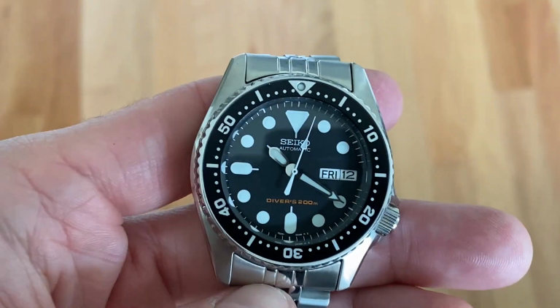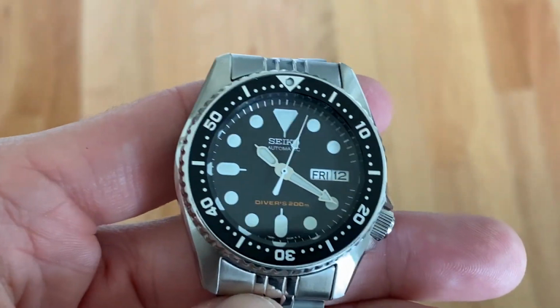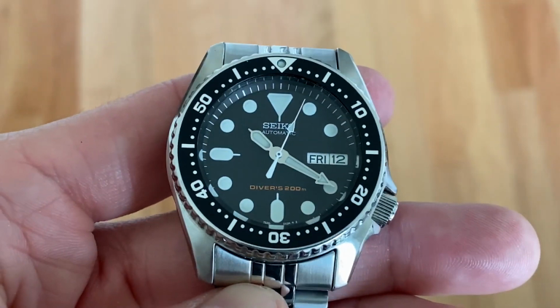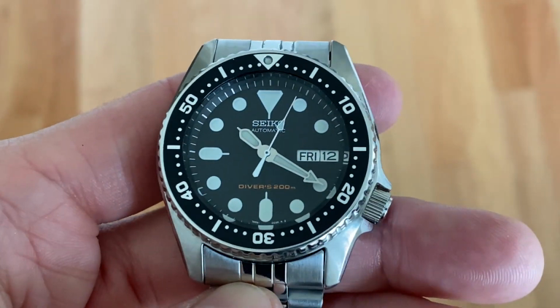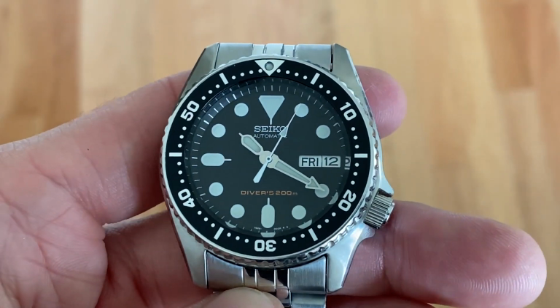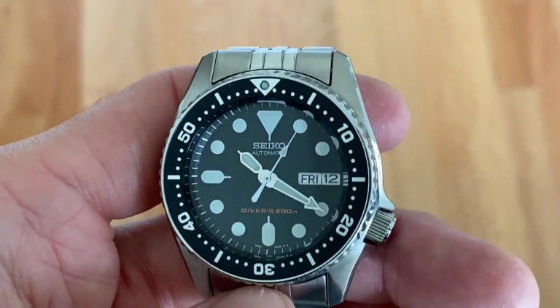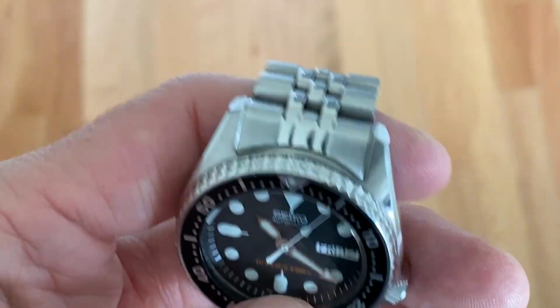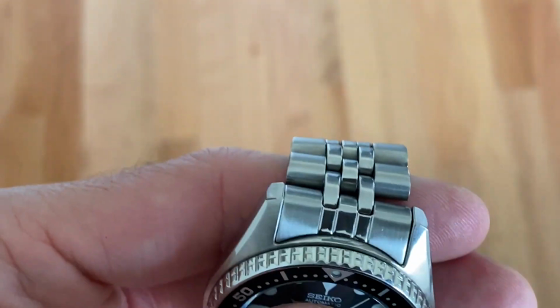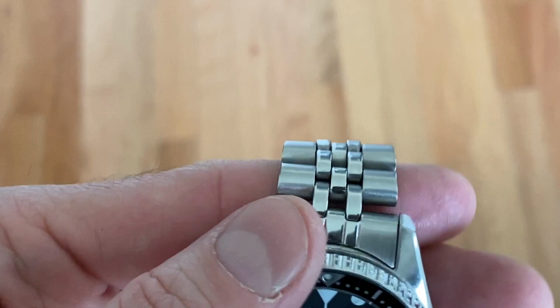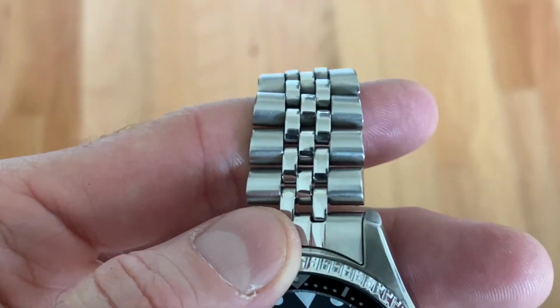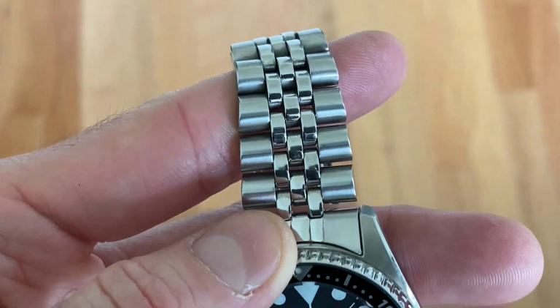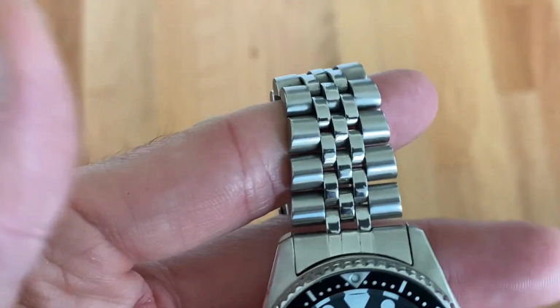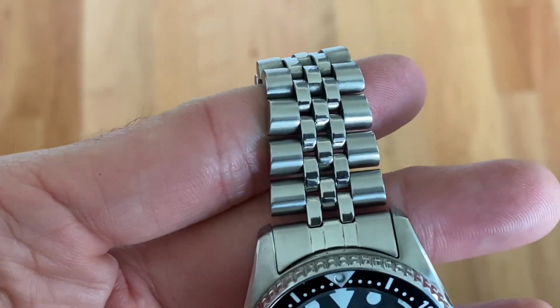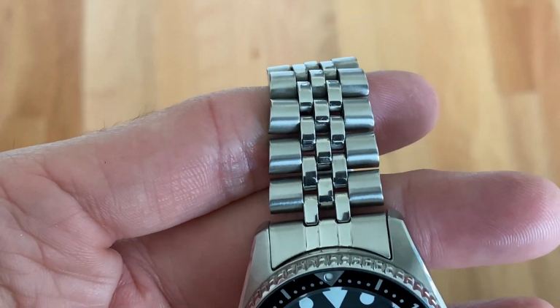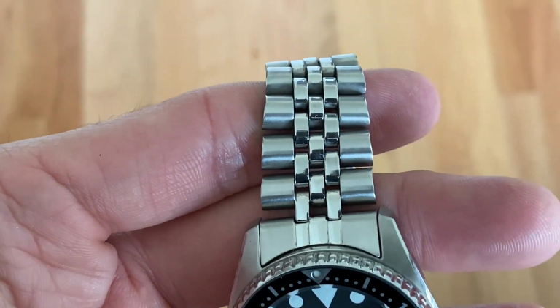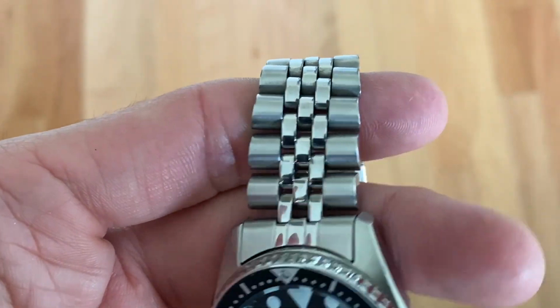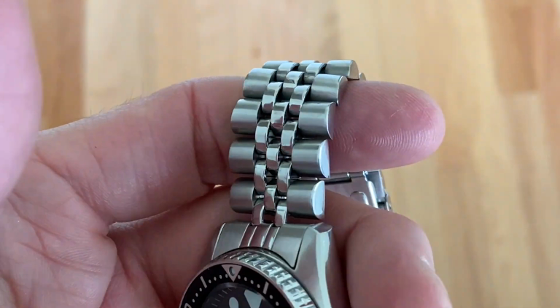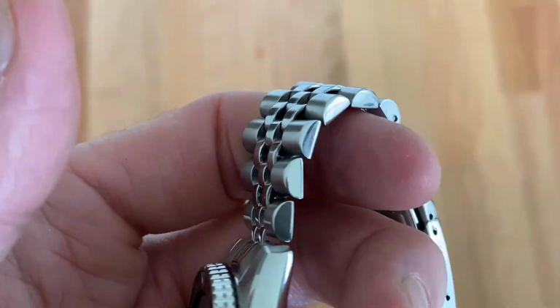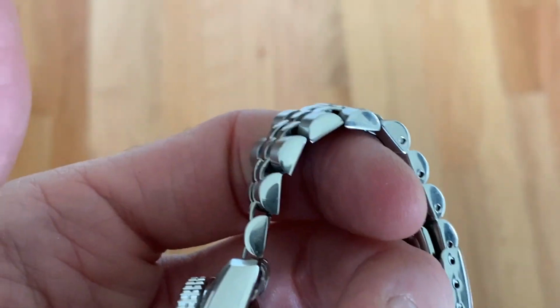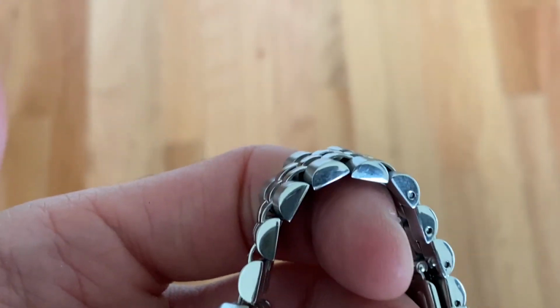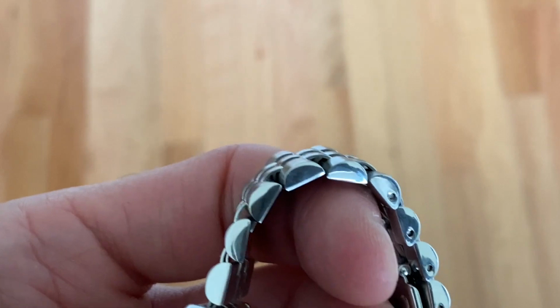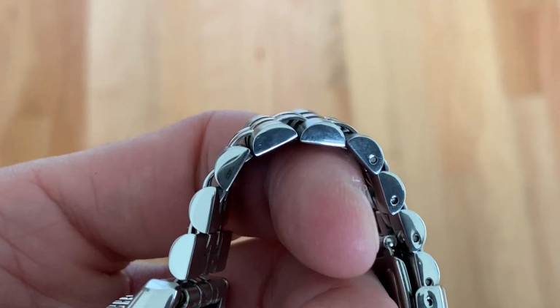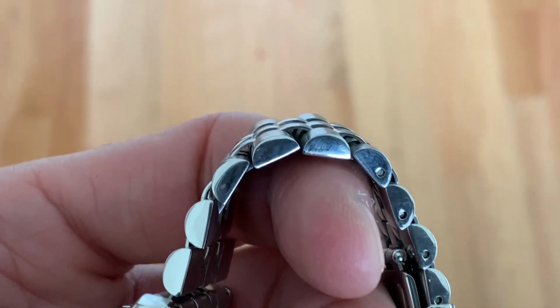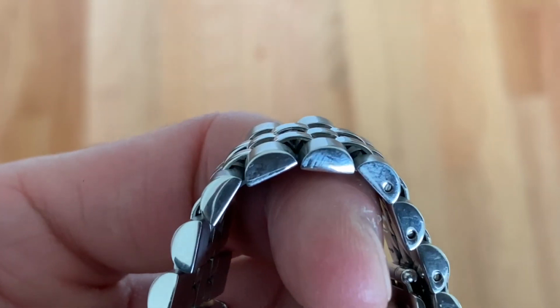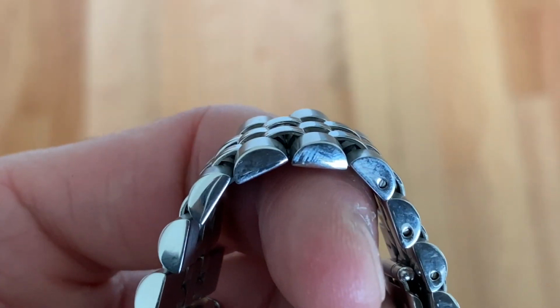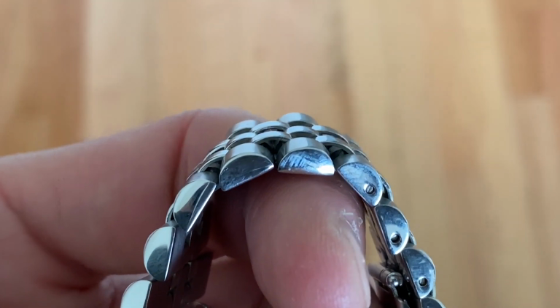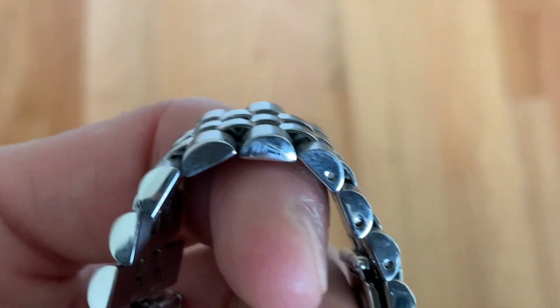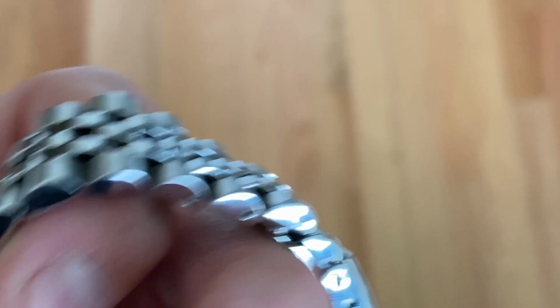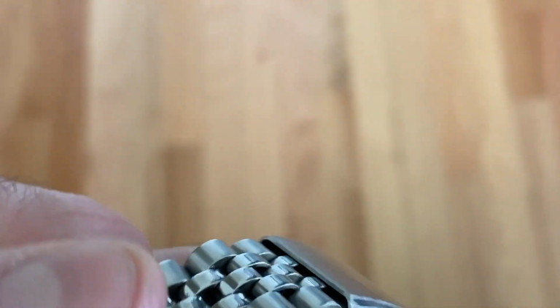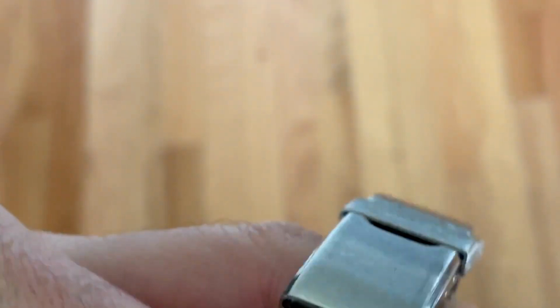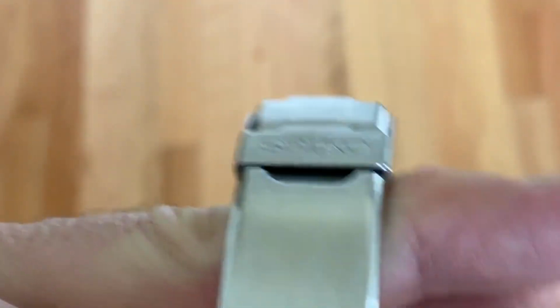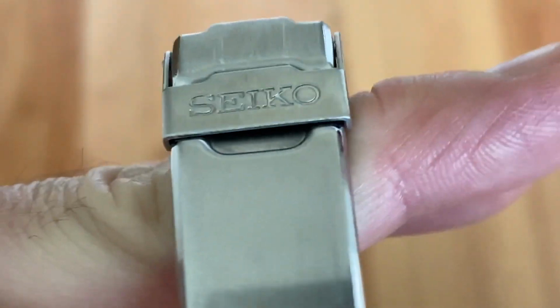Oh here it is, the Seiko. This is just some video footage I shot earlier today because I'm doing a fun little video about this watch and its bigger brother and also a new Seiko 5 that I just bought.